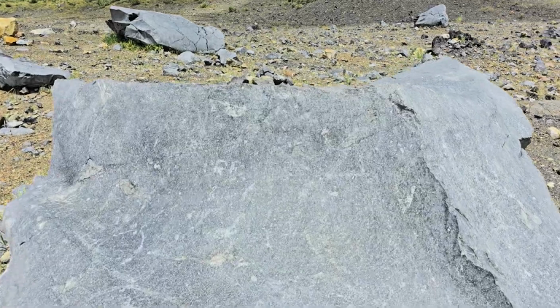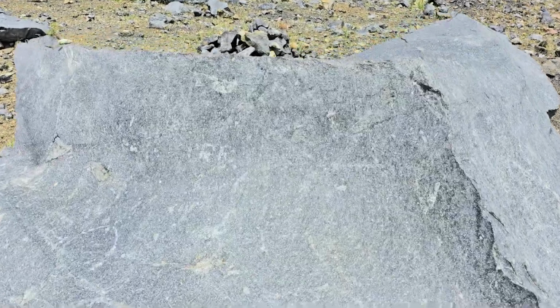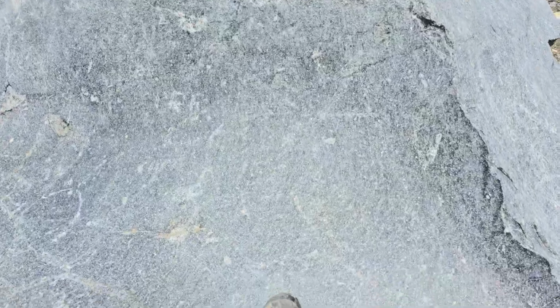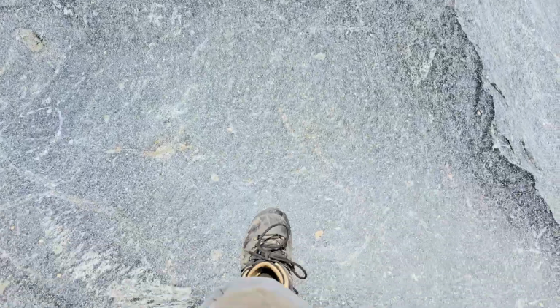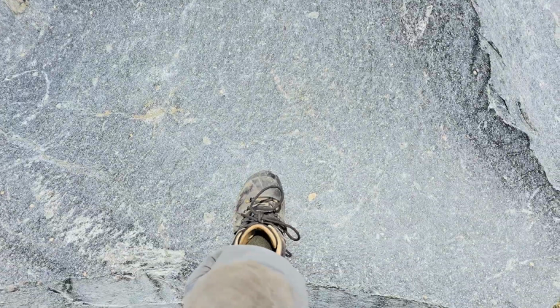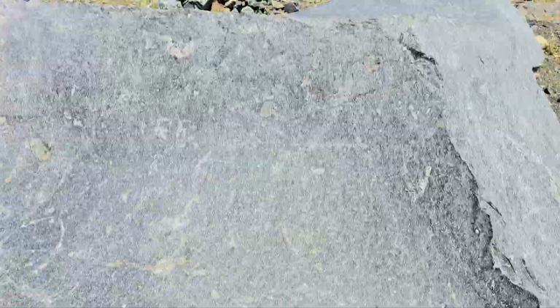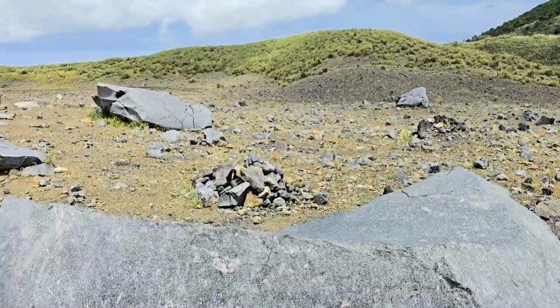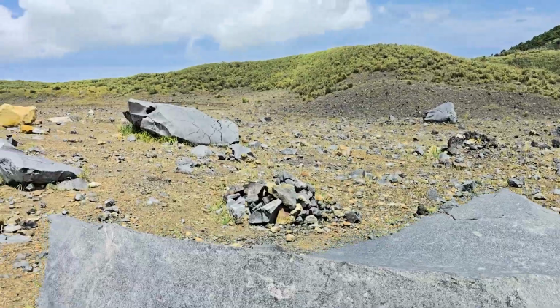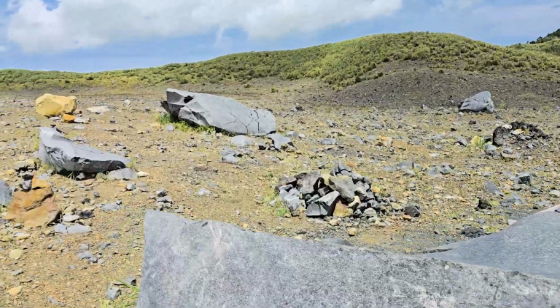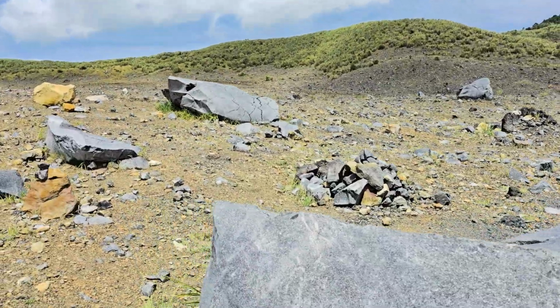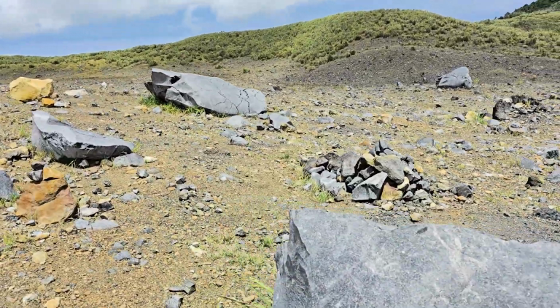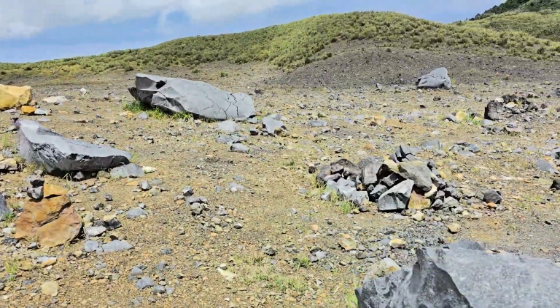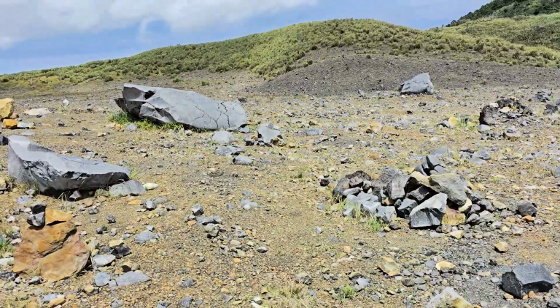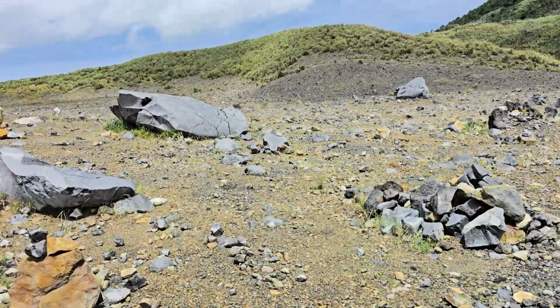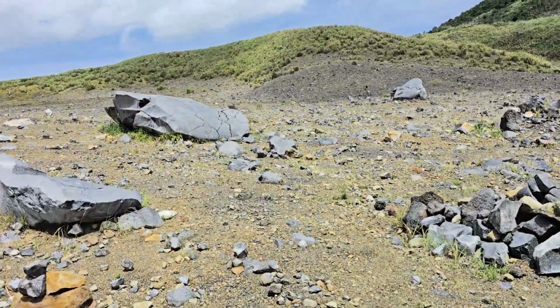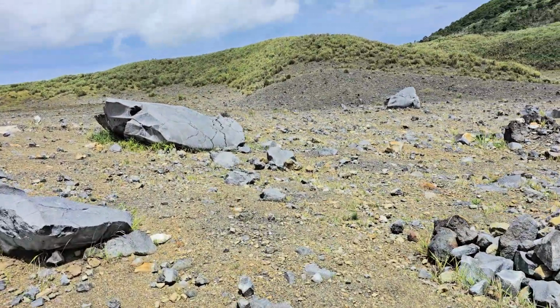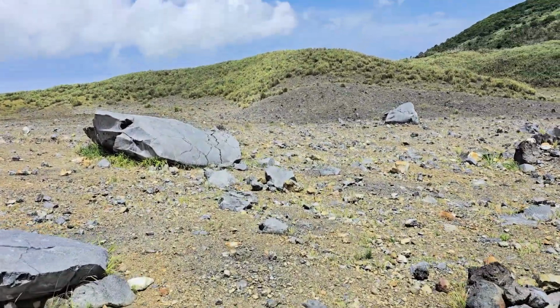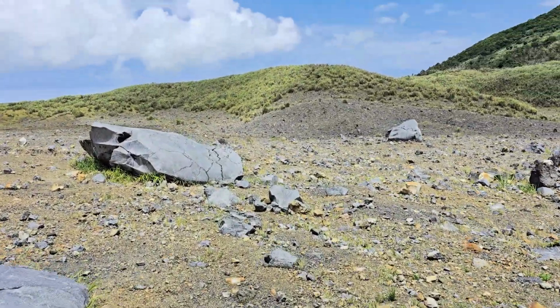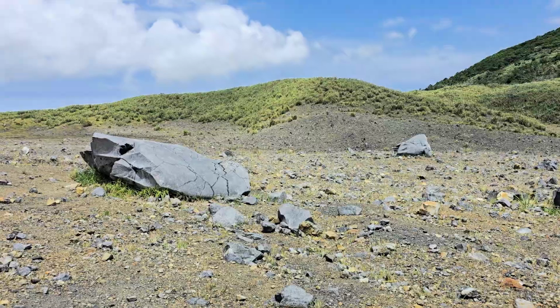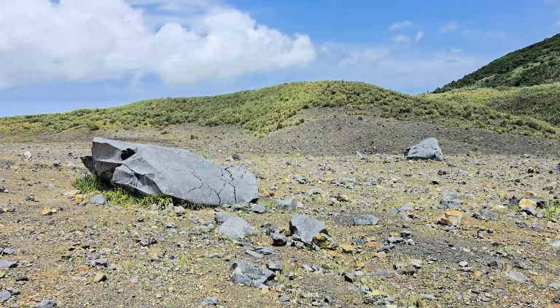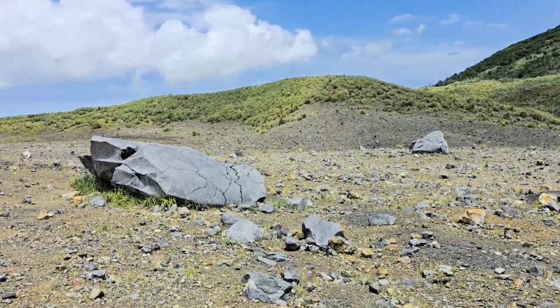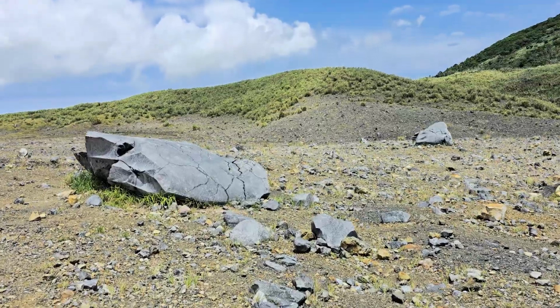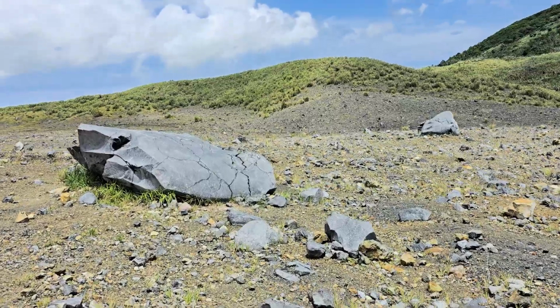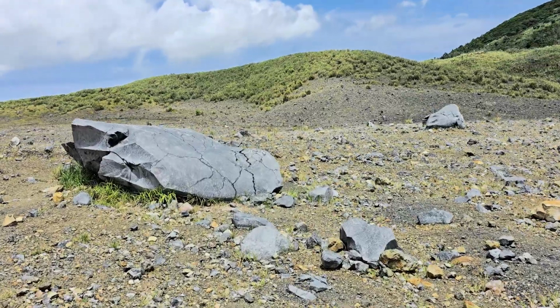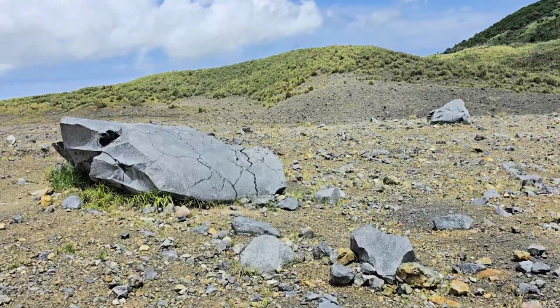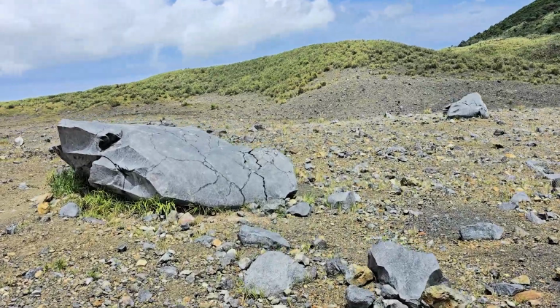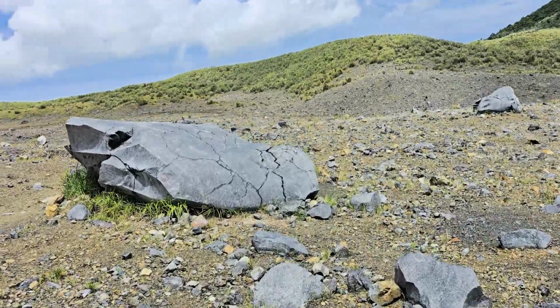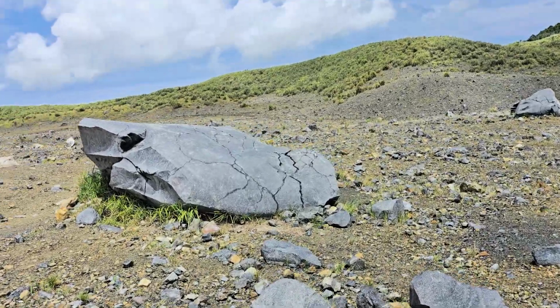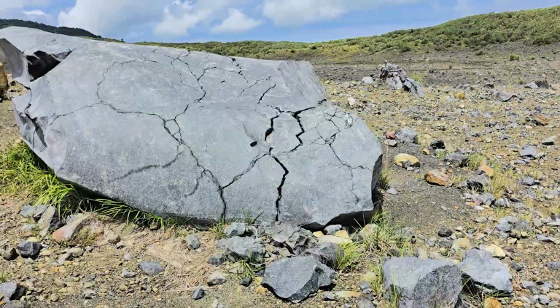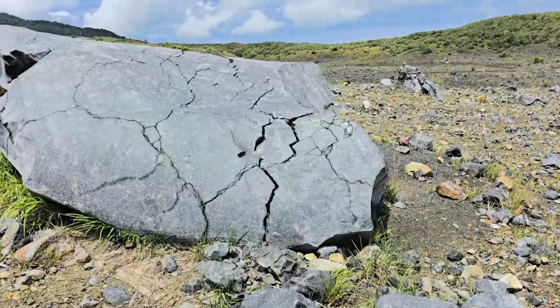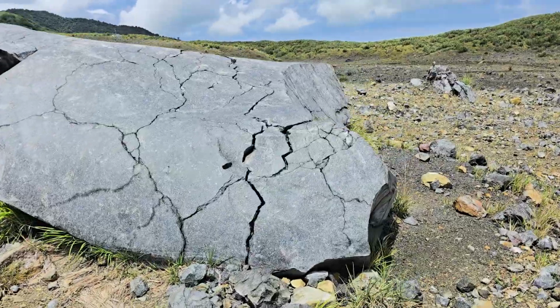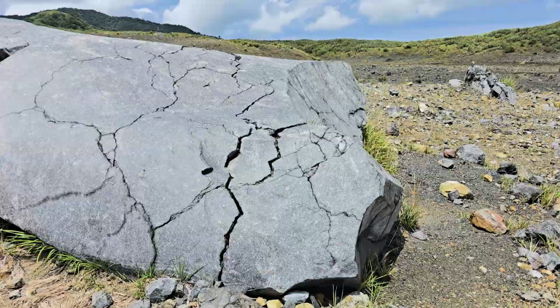These lava bombs are quite large. There's a great example here of a bread crust lava bomb, which fractures further as it cools.